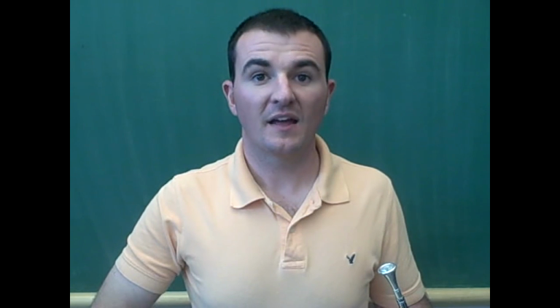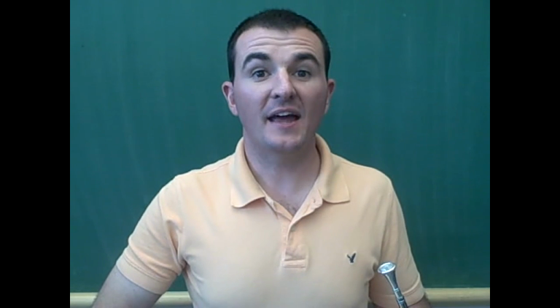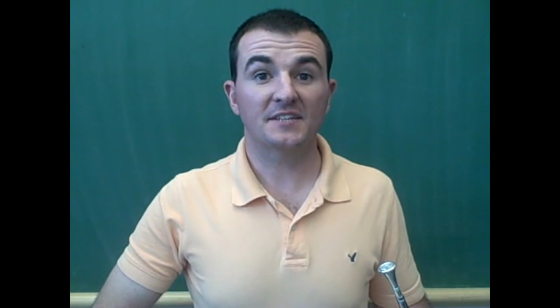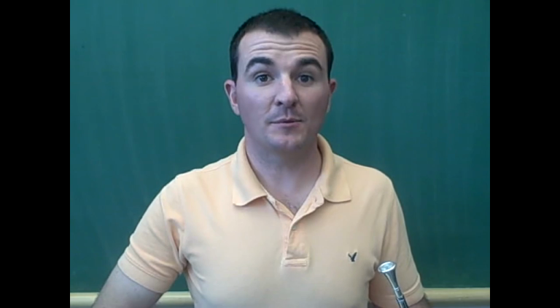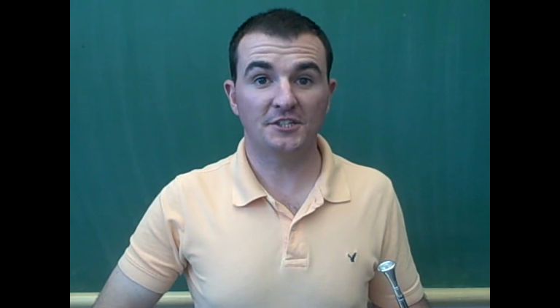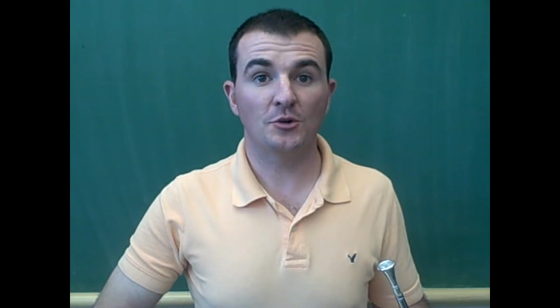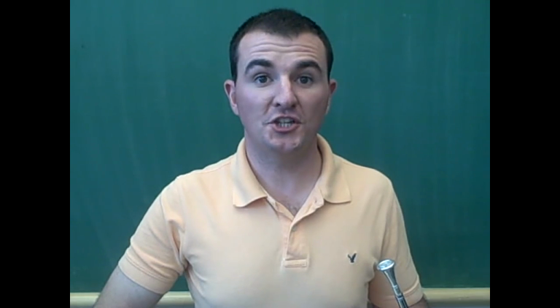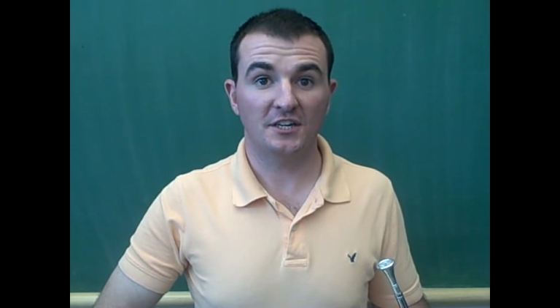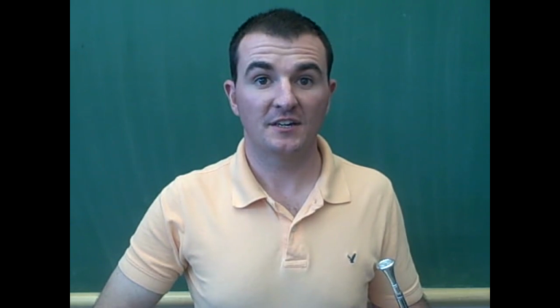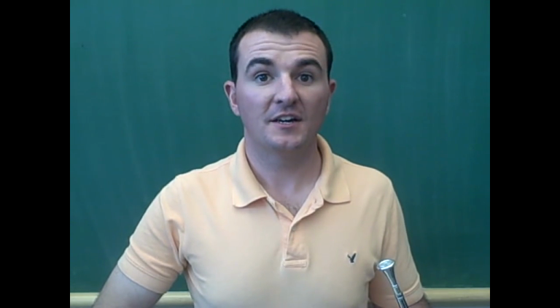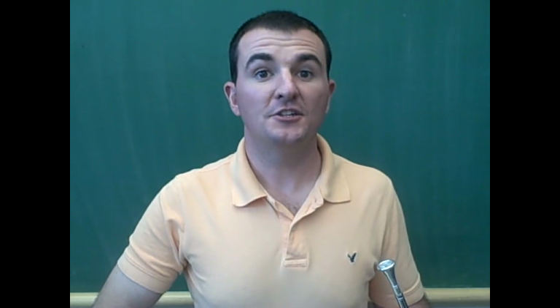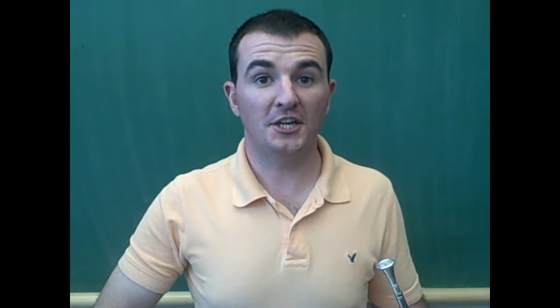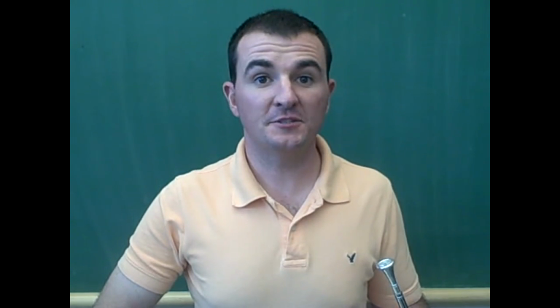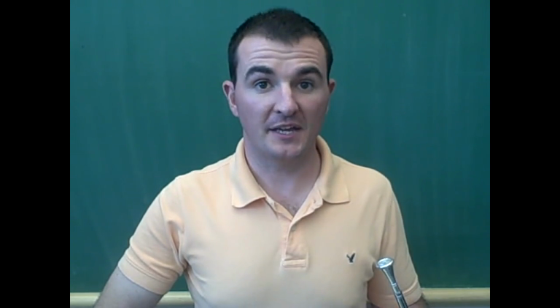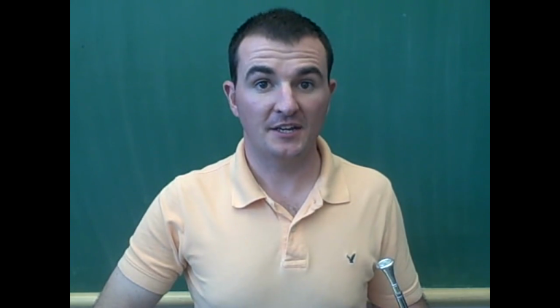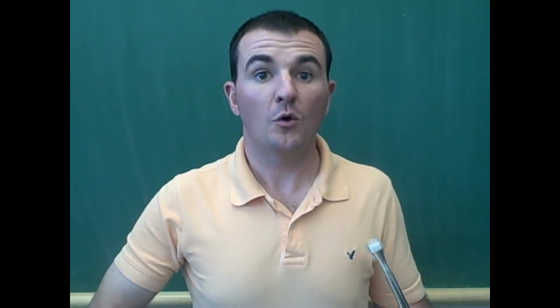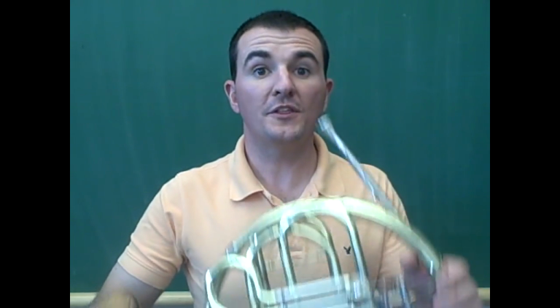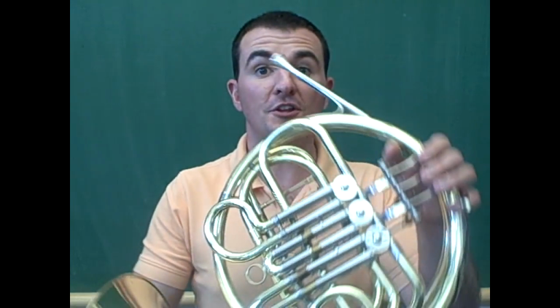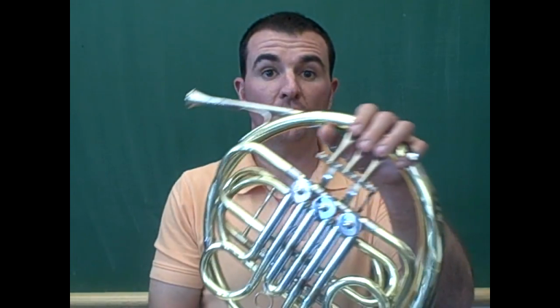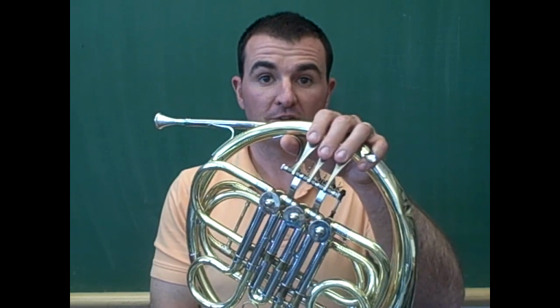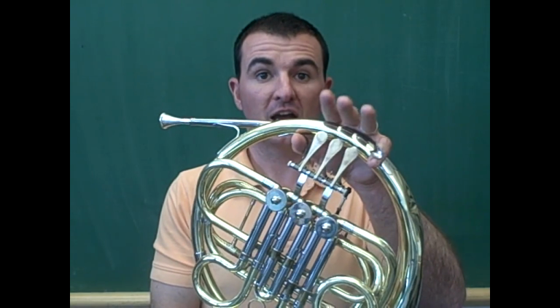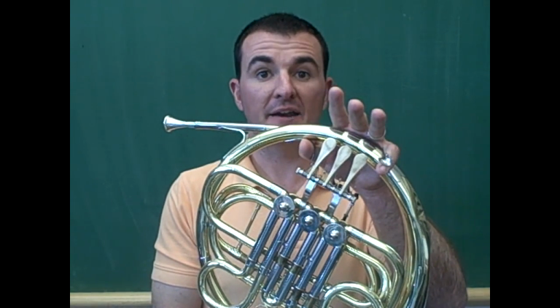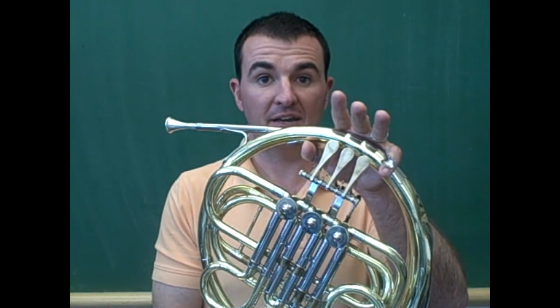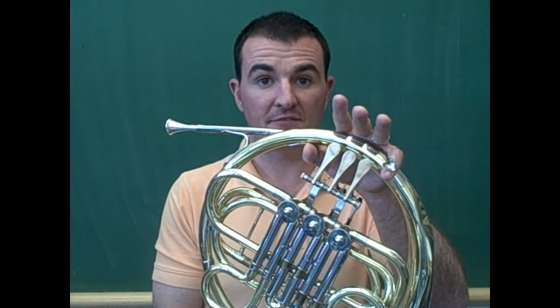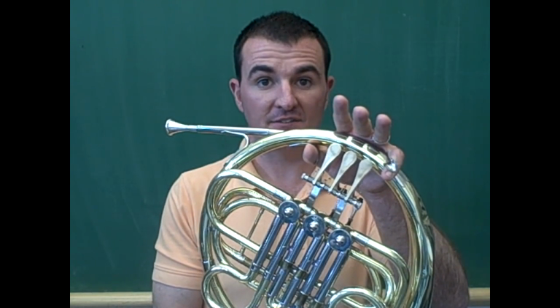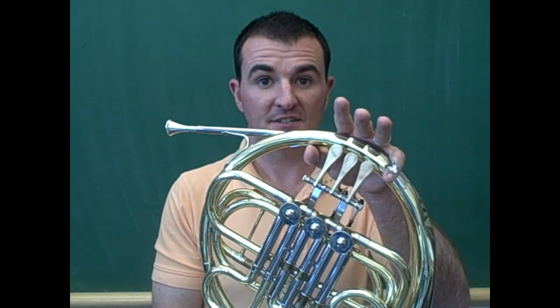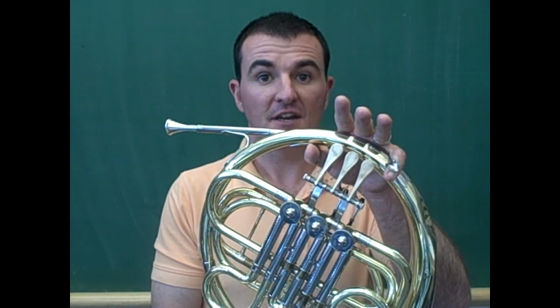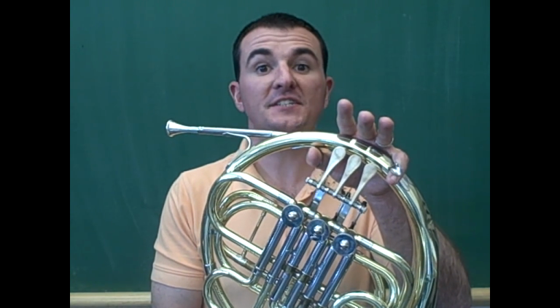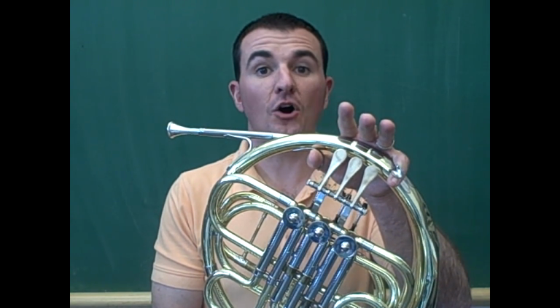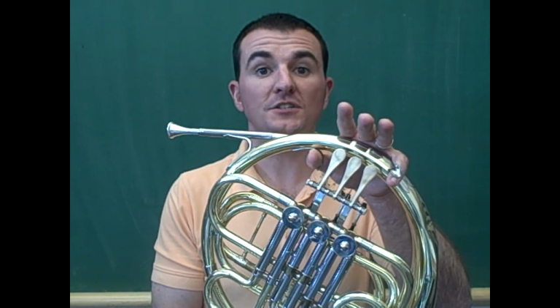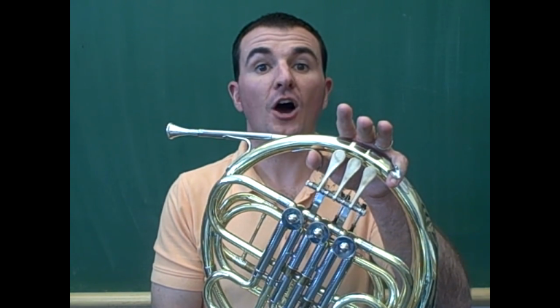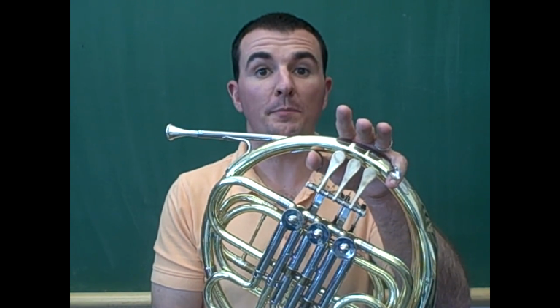Next, I will teach the note G. G is played with no fingers on any of the valves. This is called open.